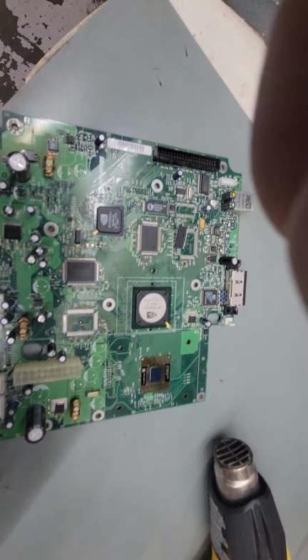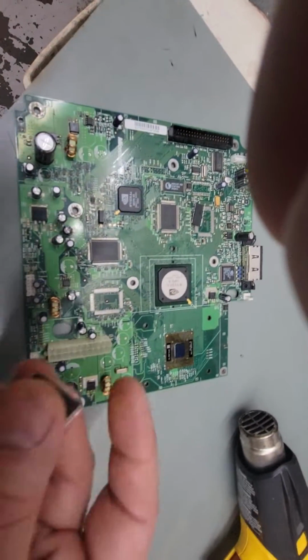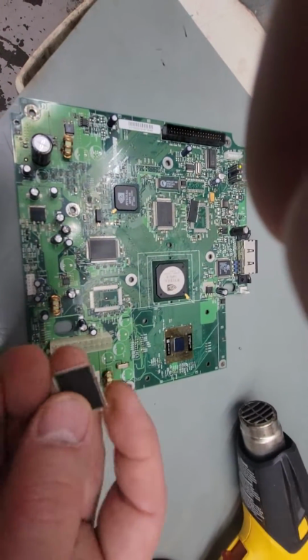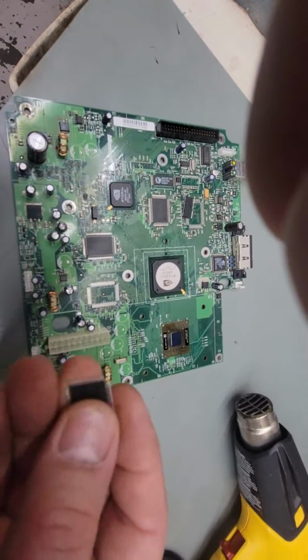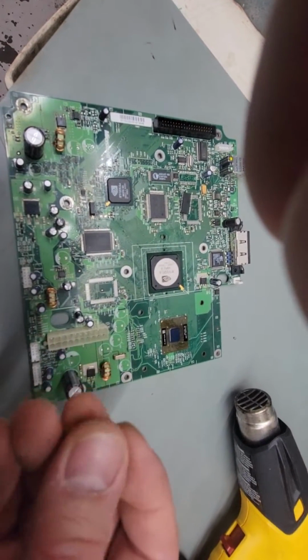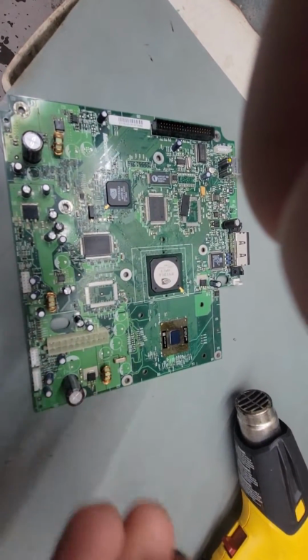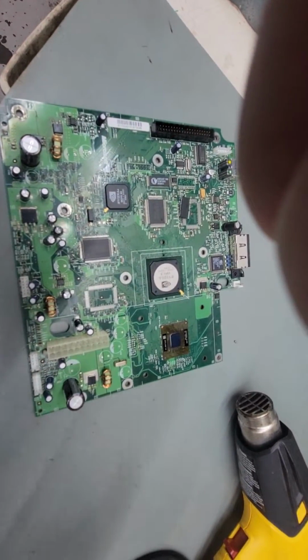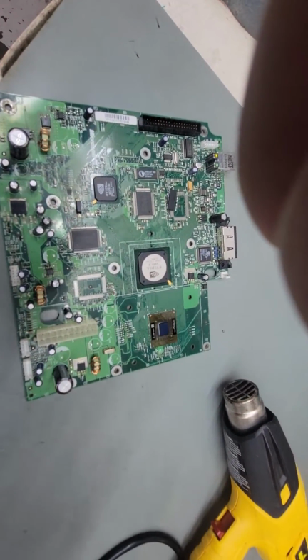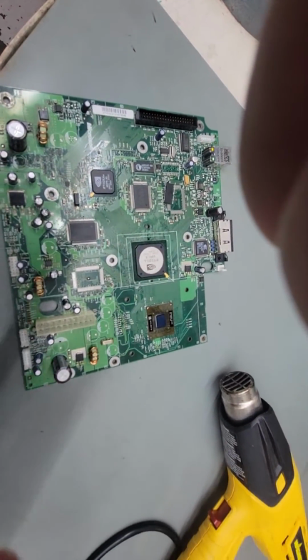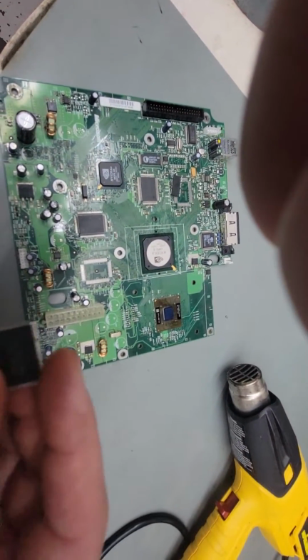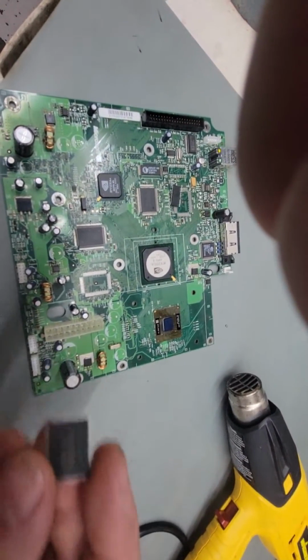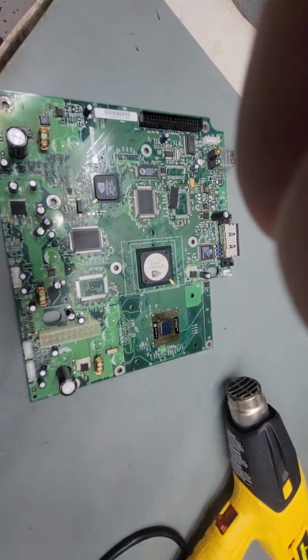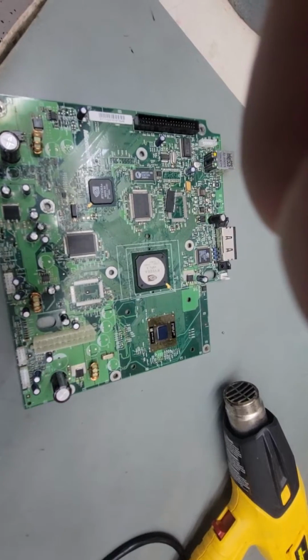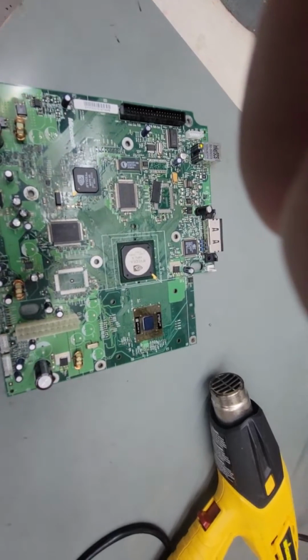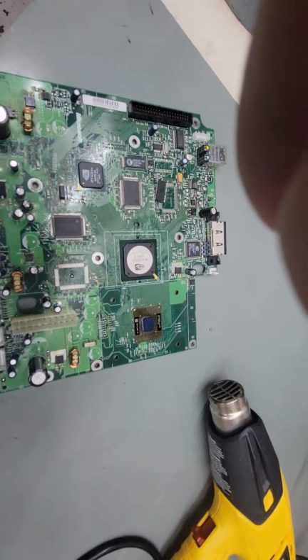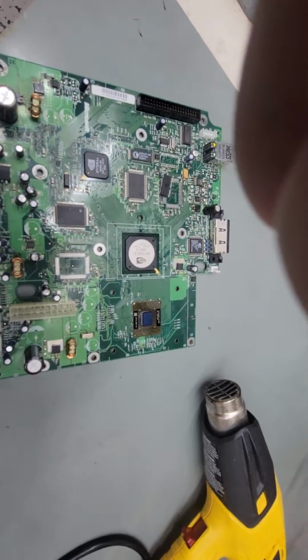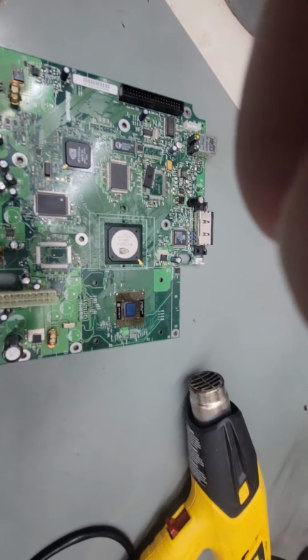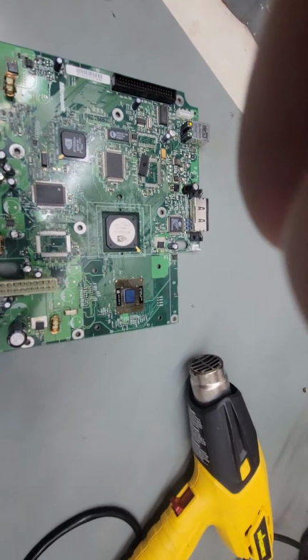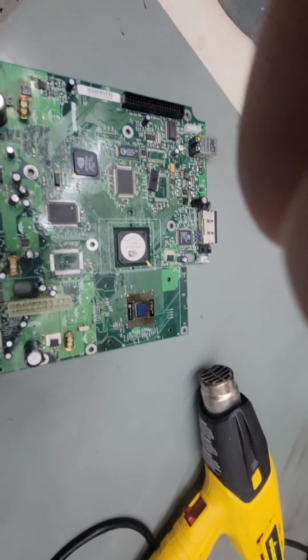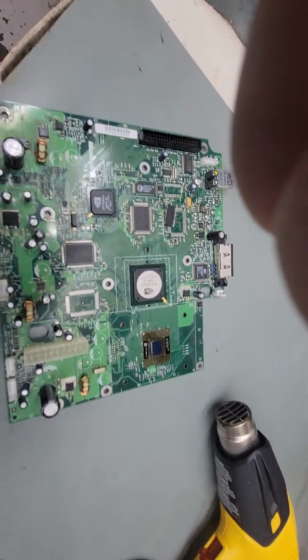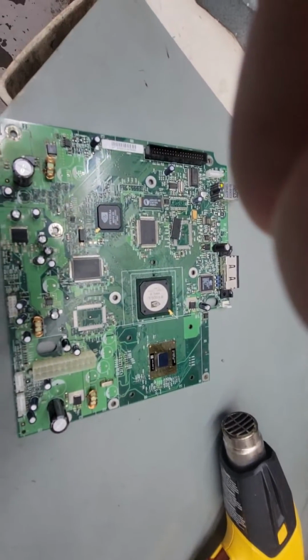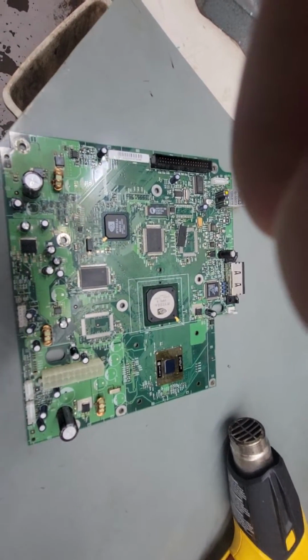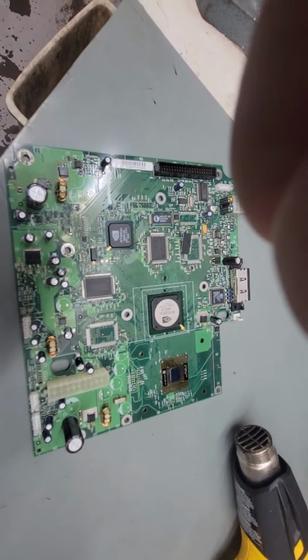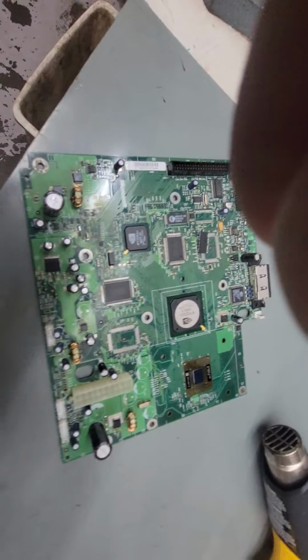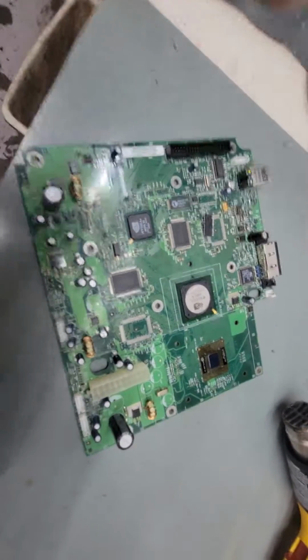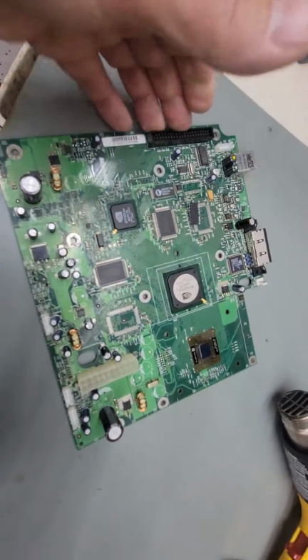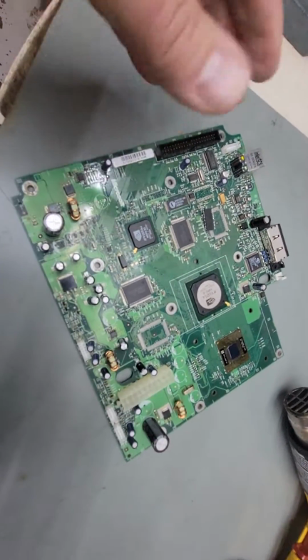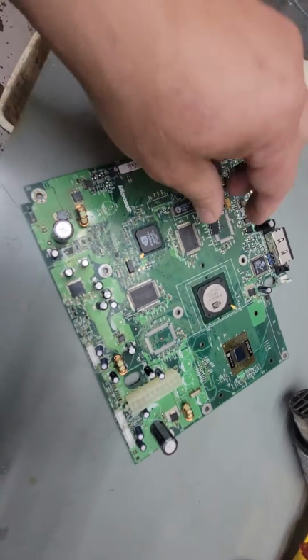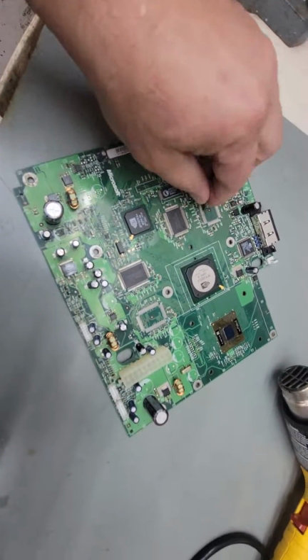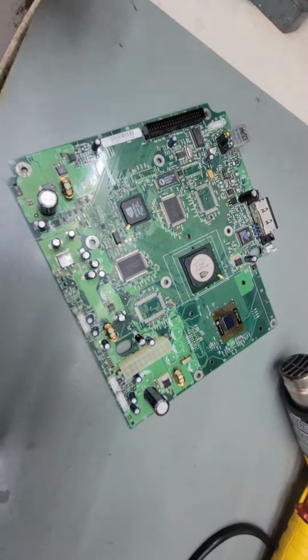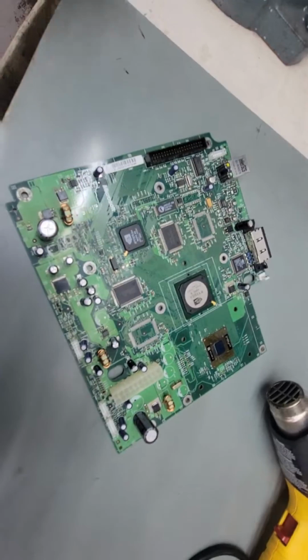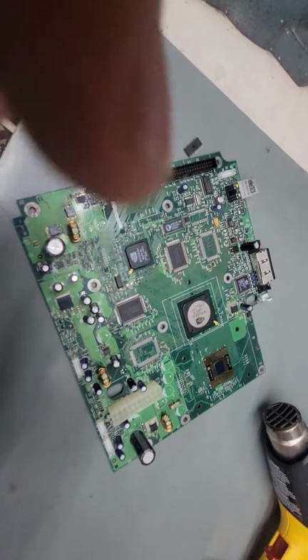Anyway, when you do it this way you don't have to worry about dead or counterfeit chips. So that's it.